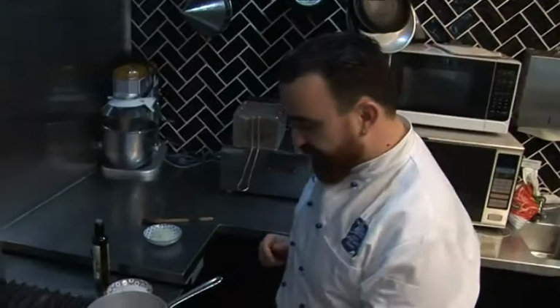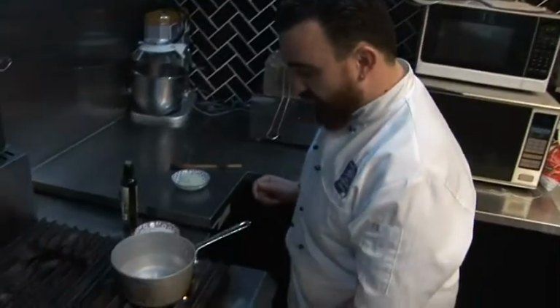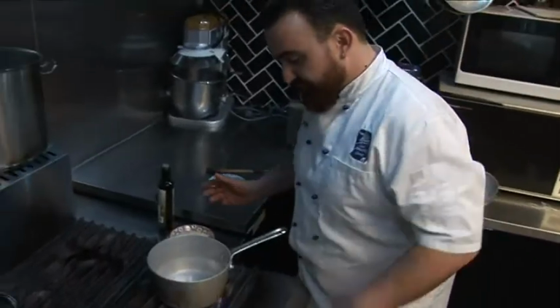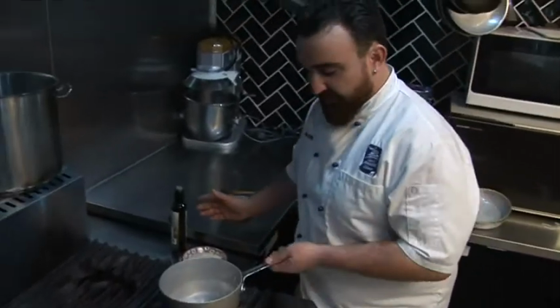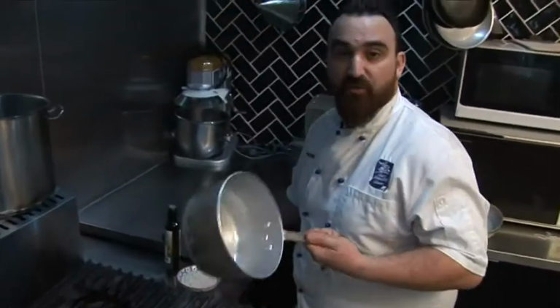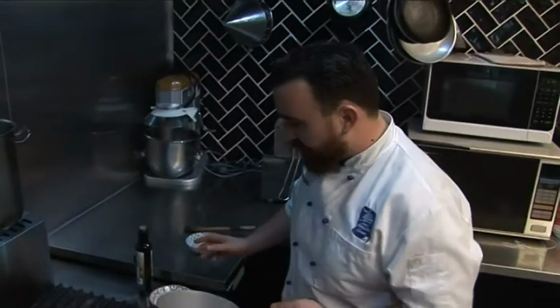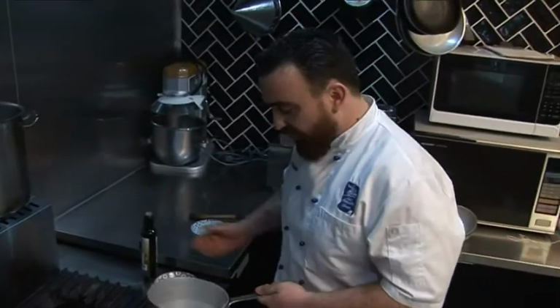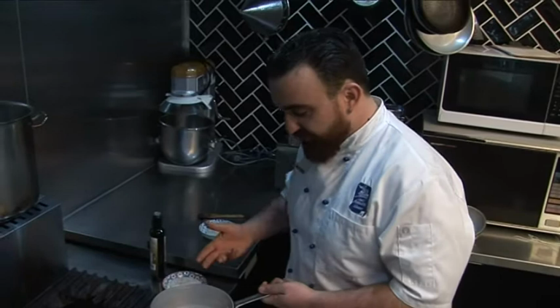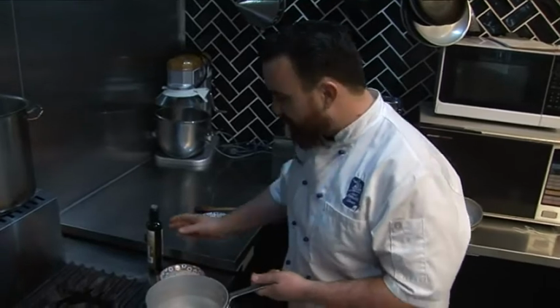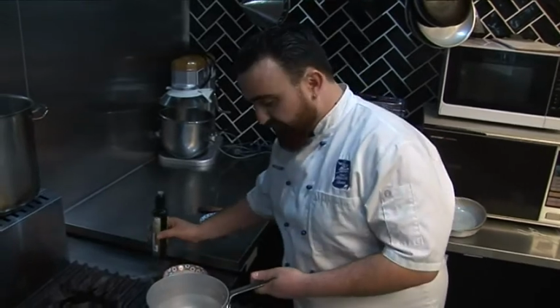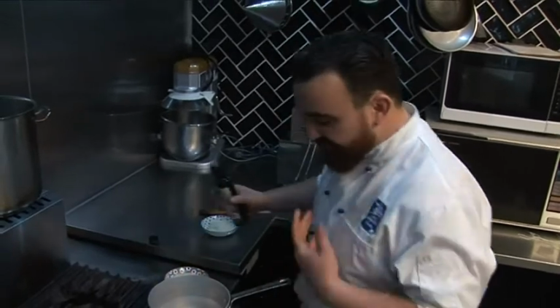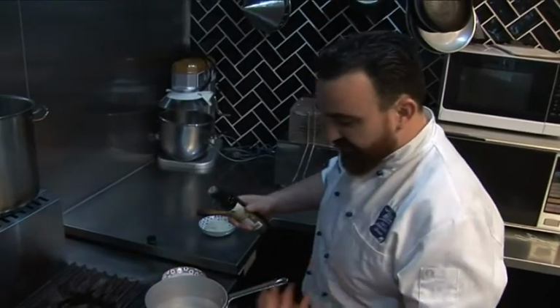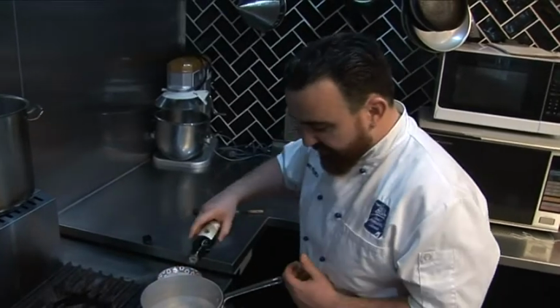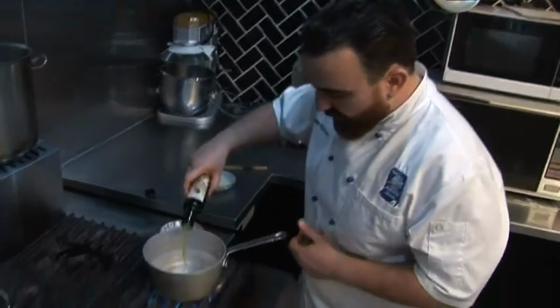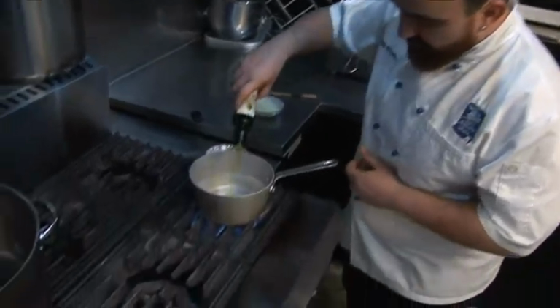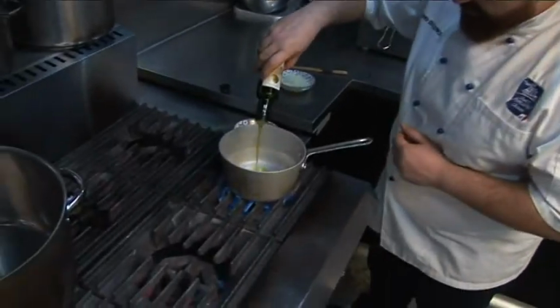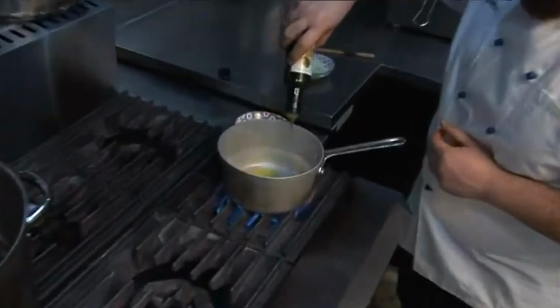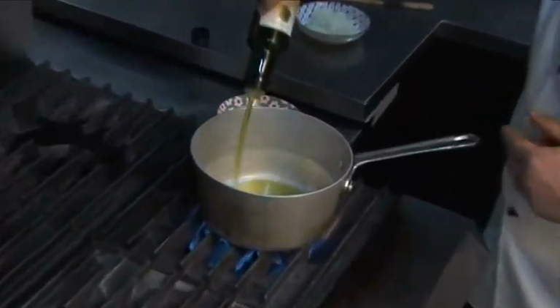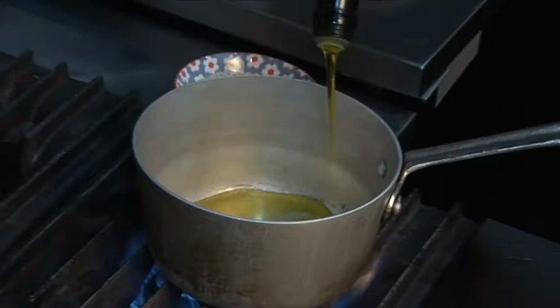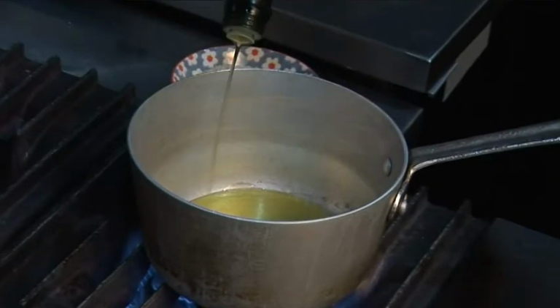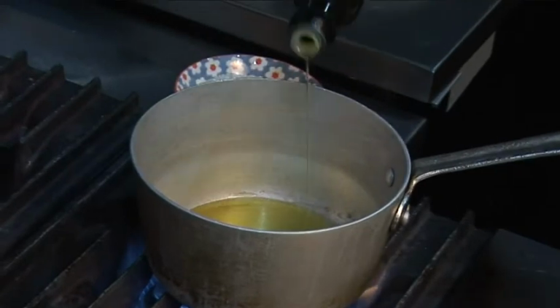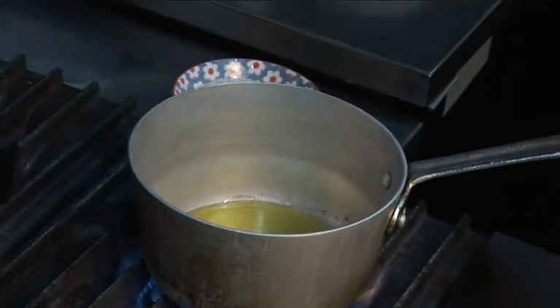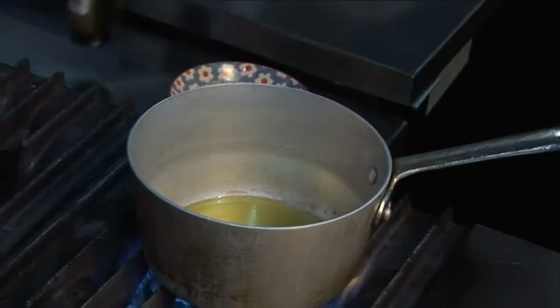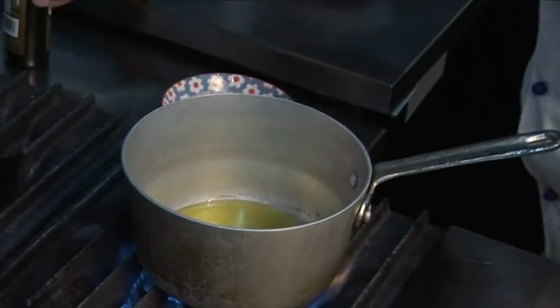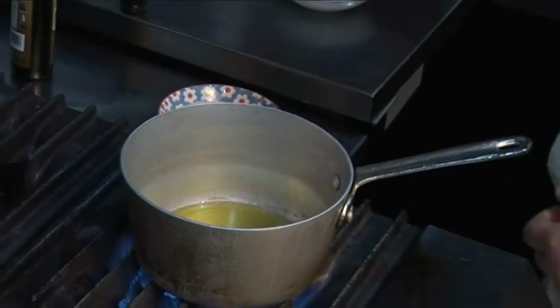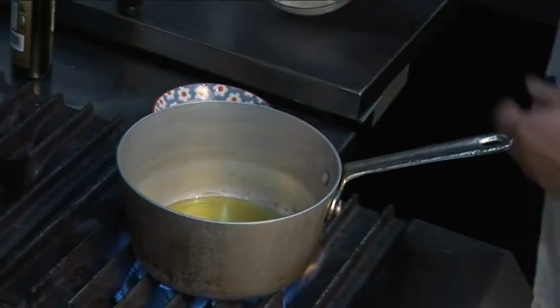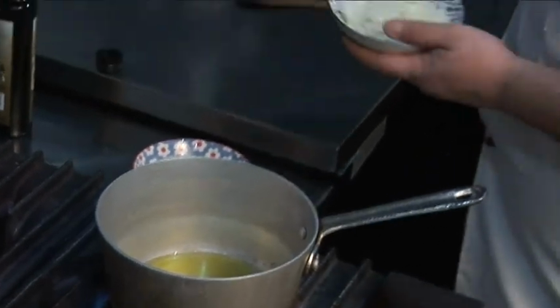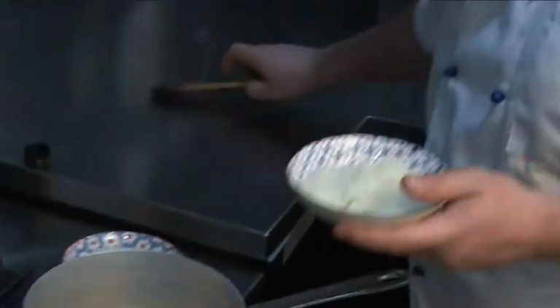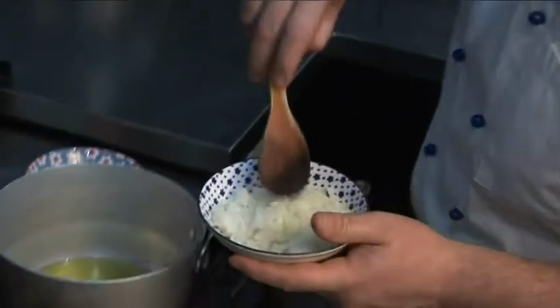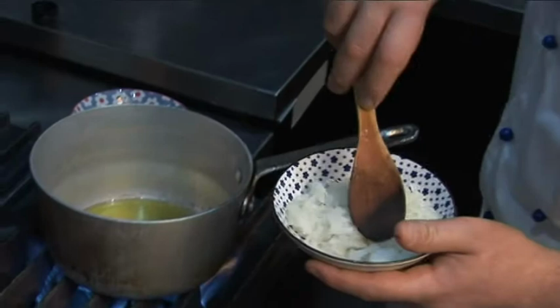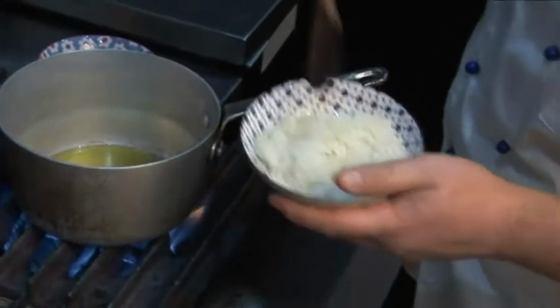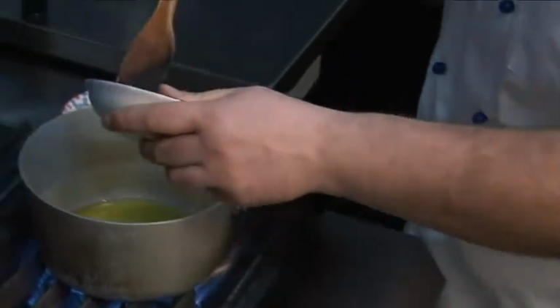The first step is to grab a beautiful pot. I love this aluminium pot because the heat gets nice and strong. Add some oil — be generous. Then my chopped onion, as you can see, nice and fine.